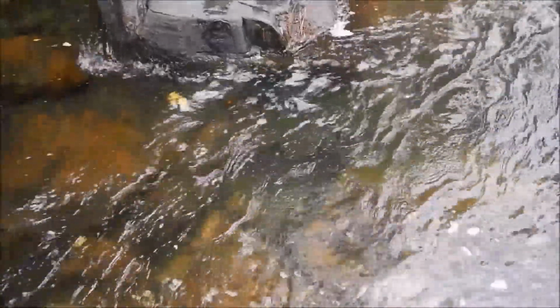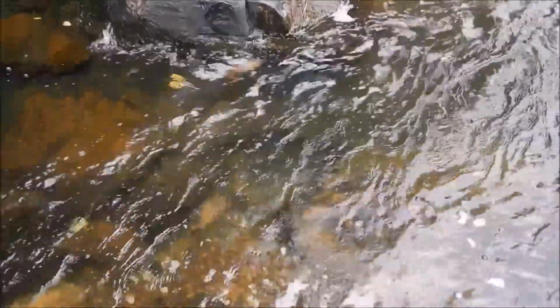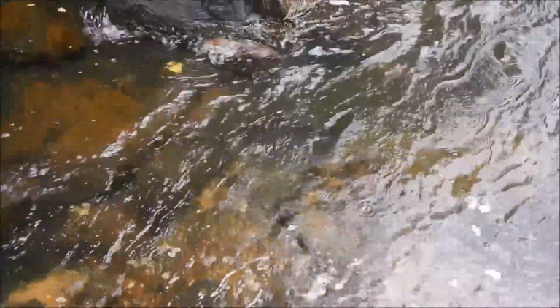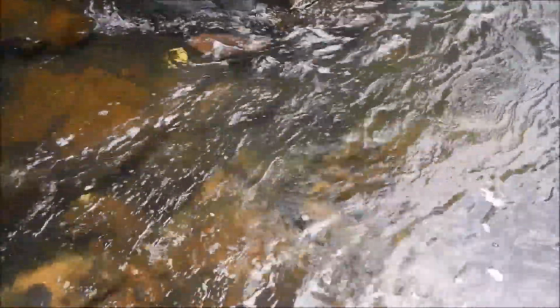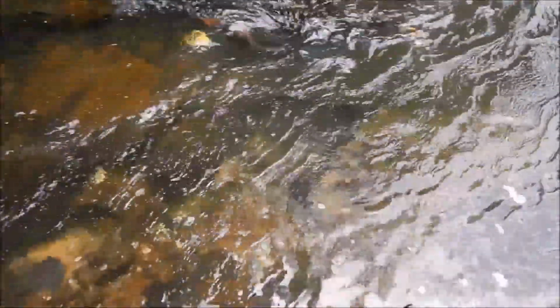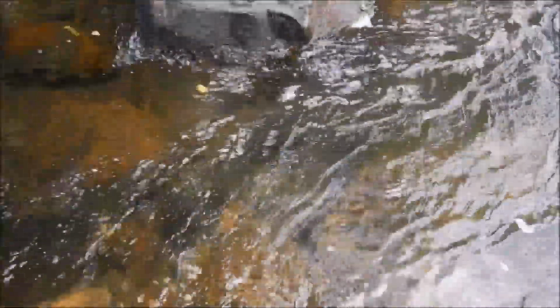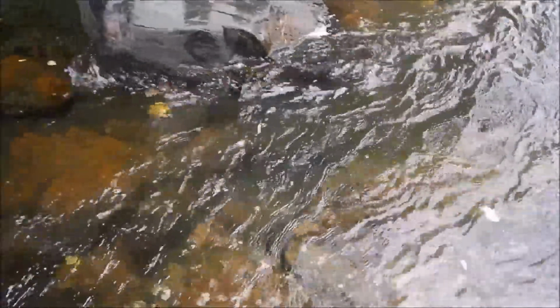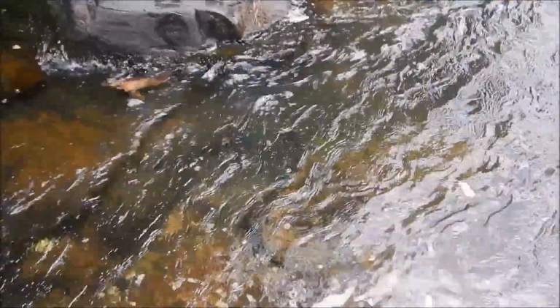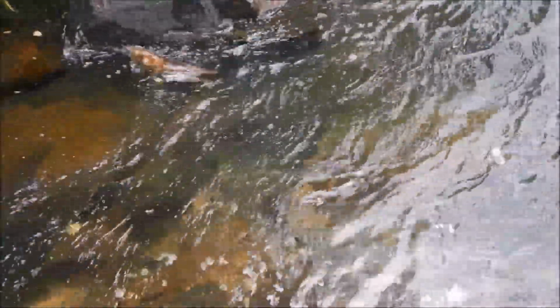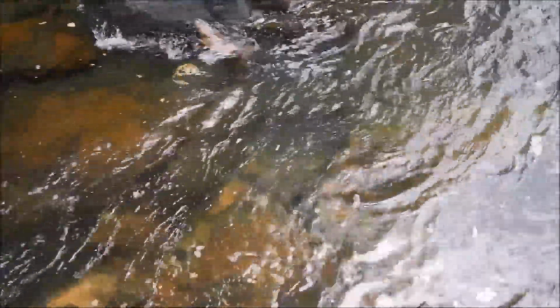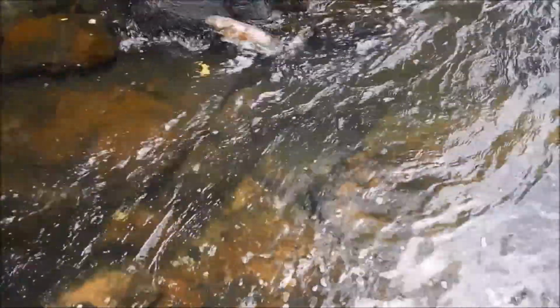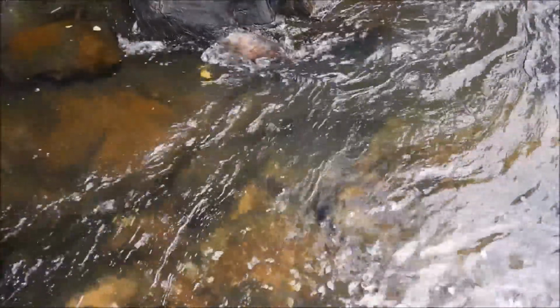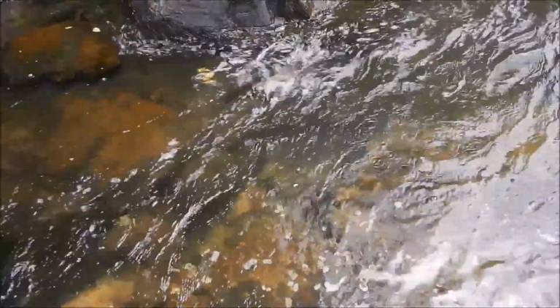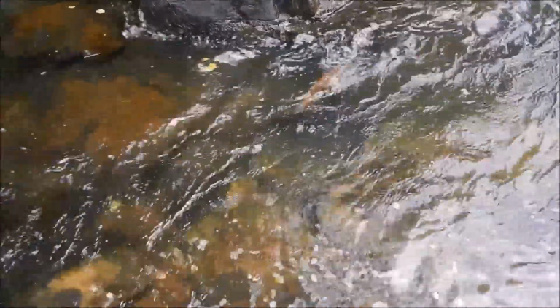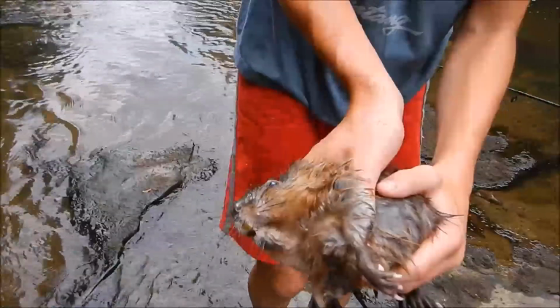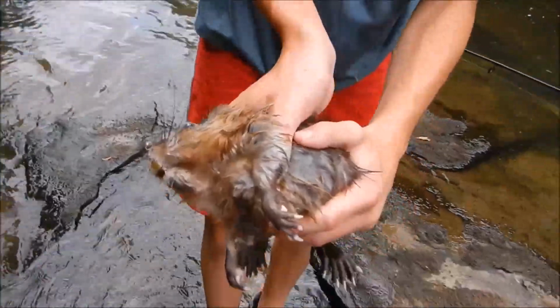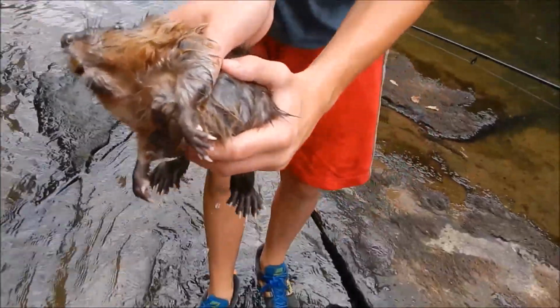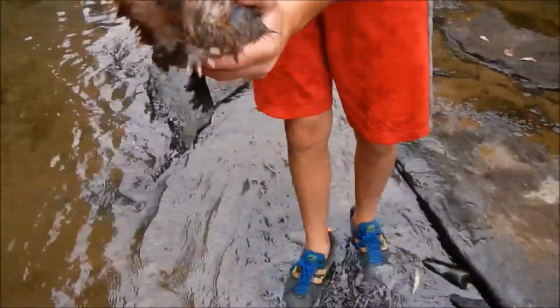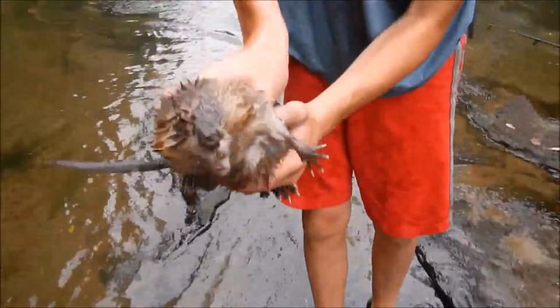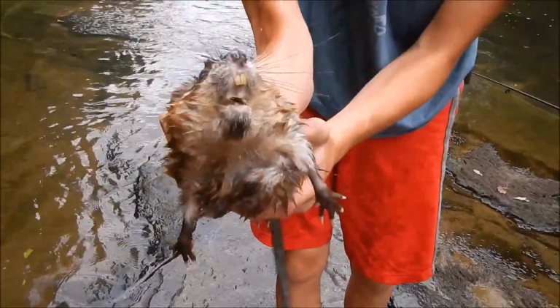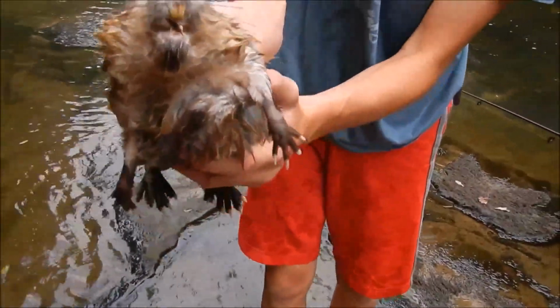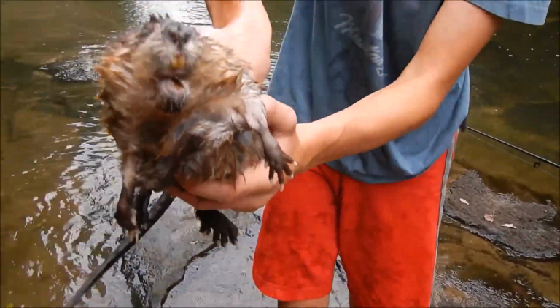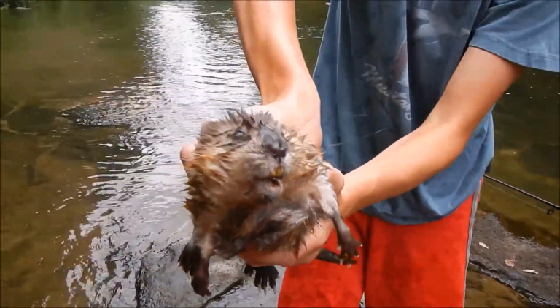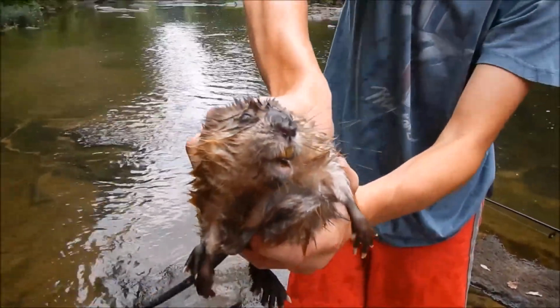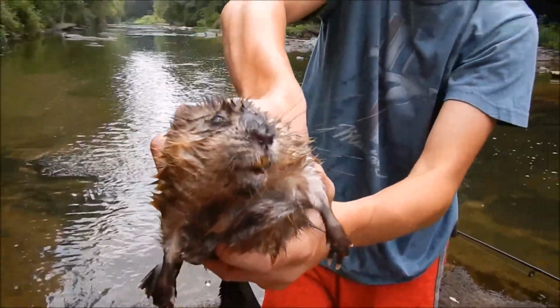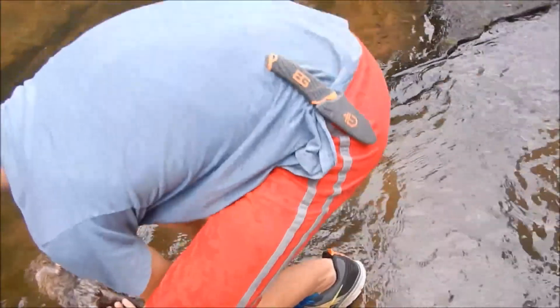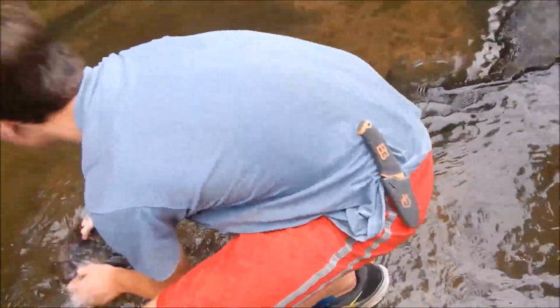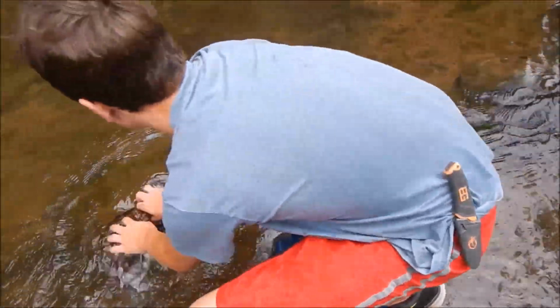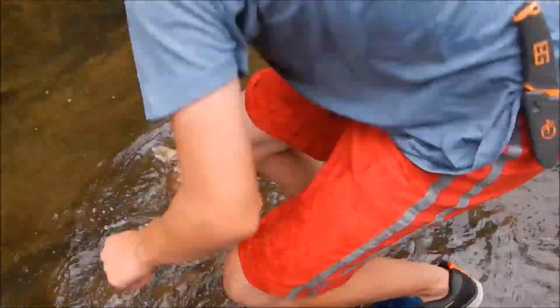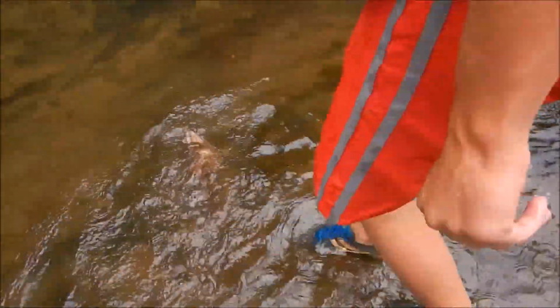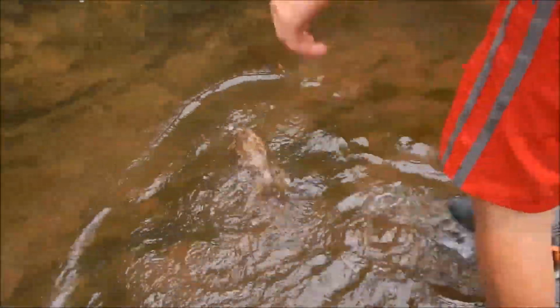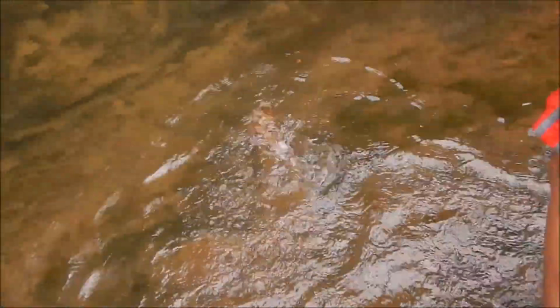Dude, catch him. Don't be freaking a beast, don't kill it. Put him on land, check out that beast. We got it. Ow, God, he got me.